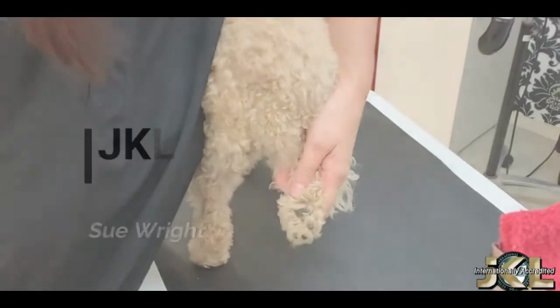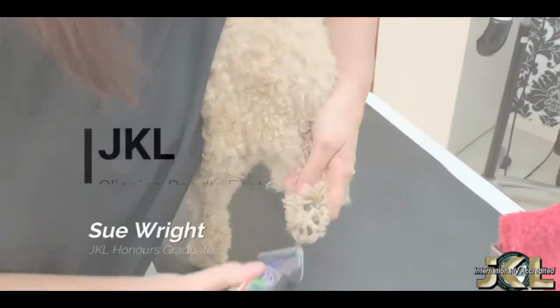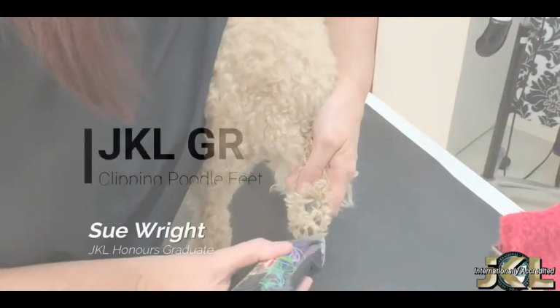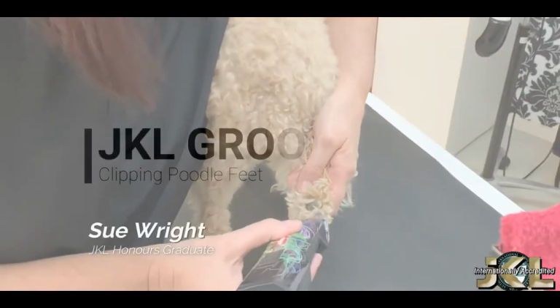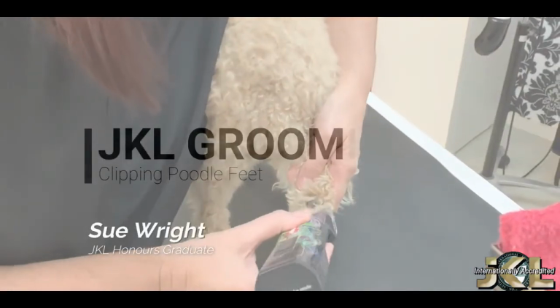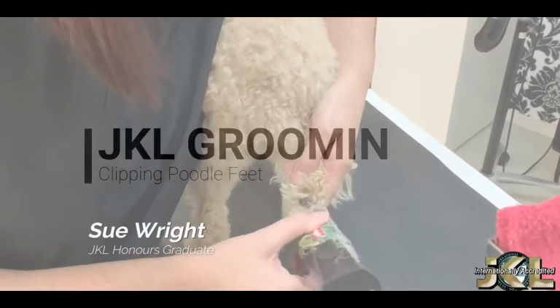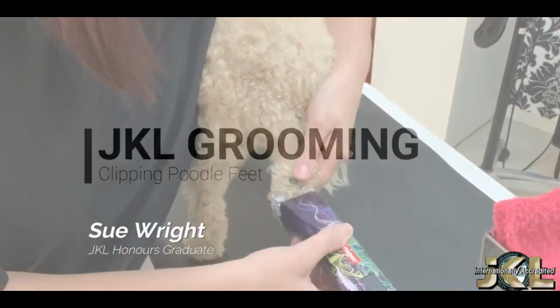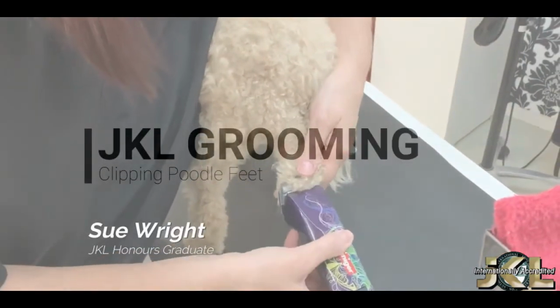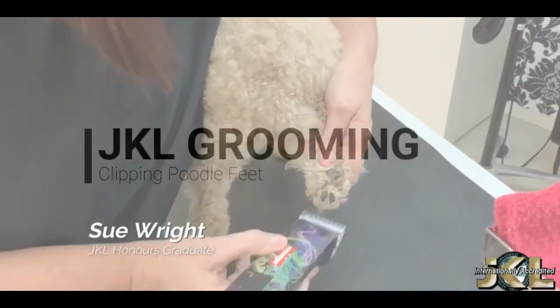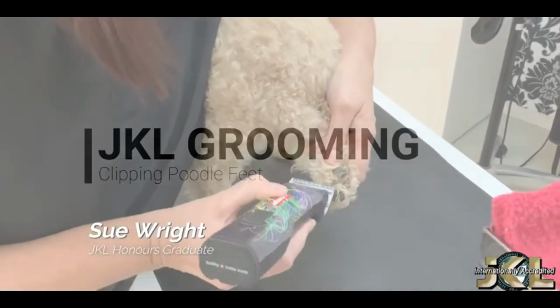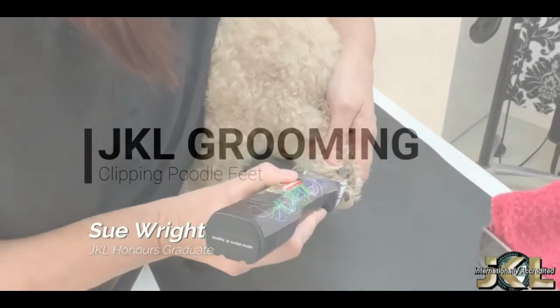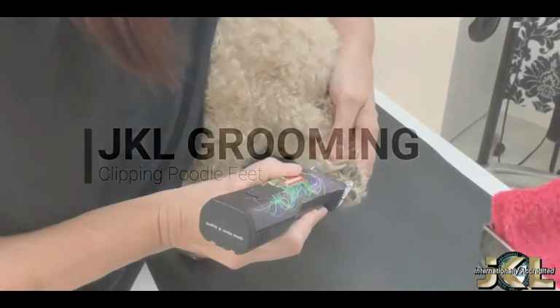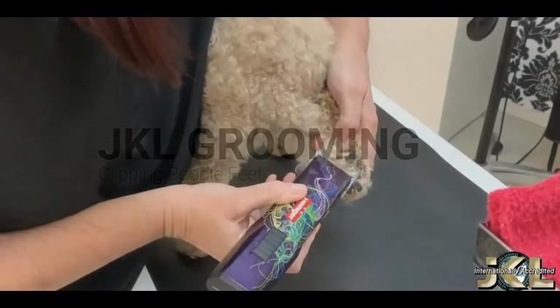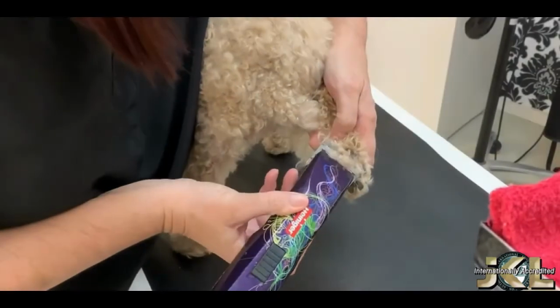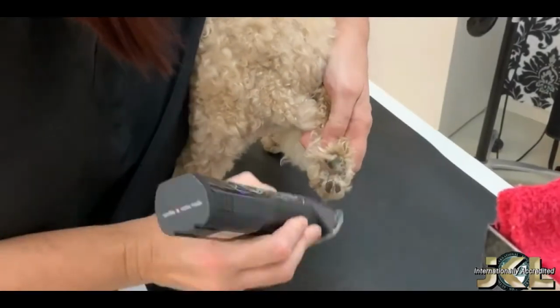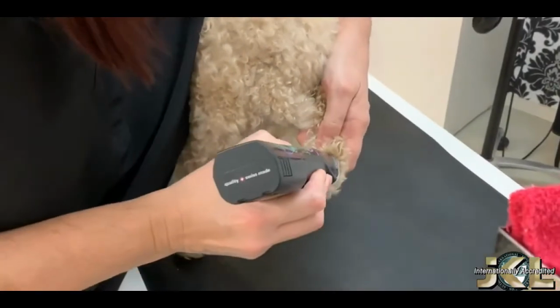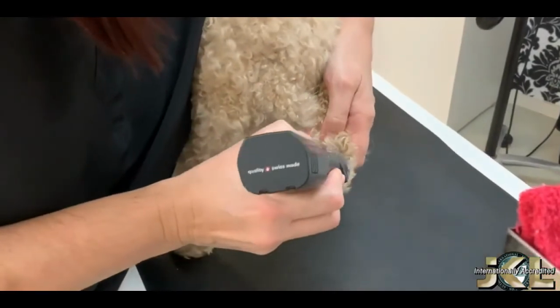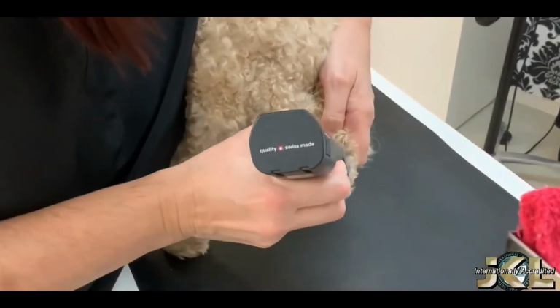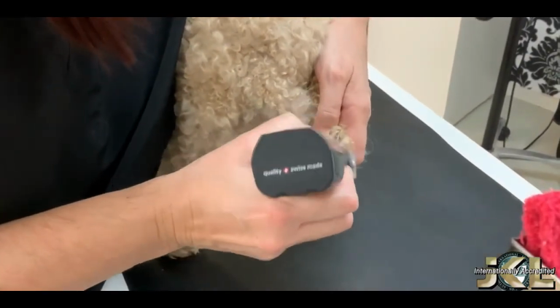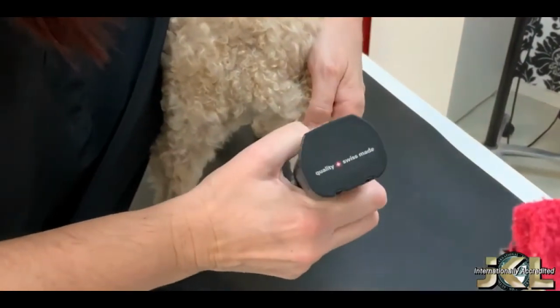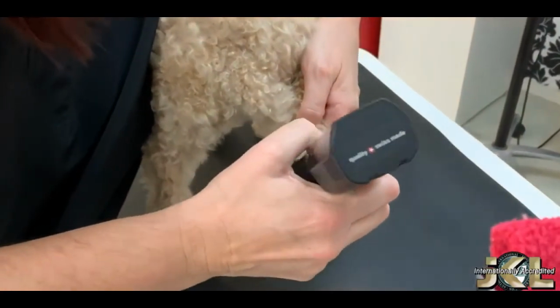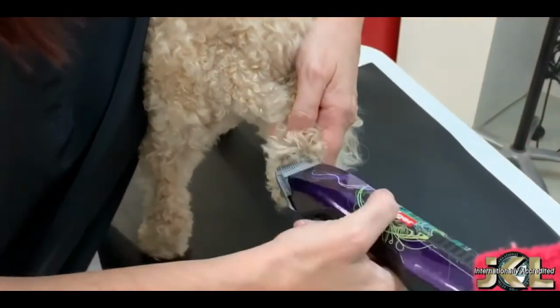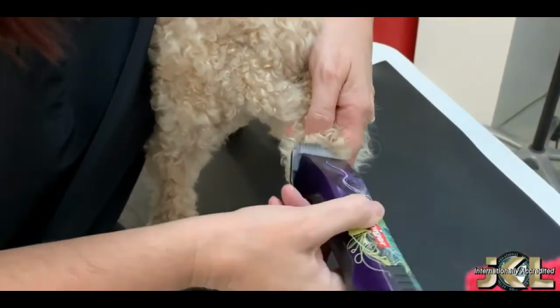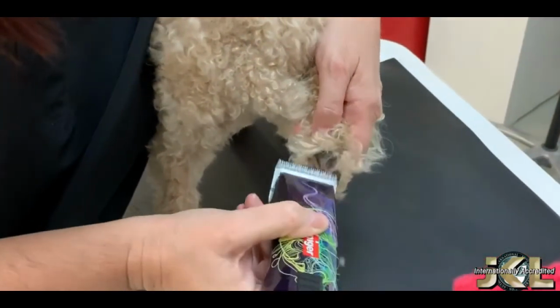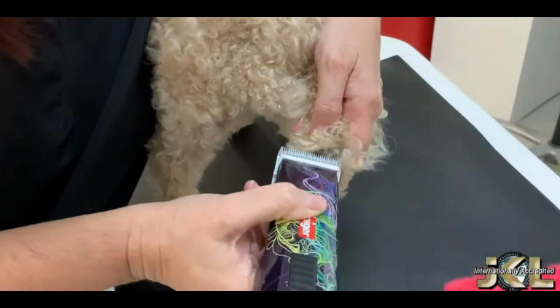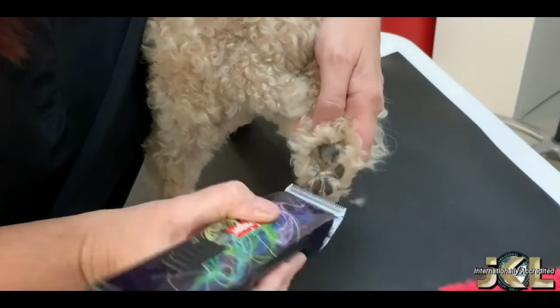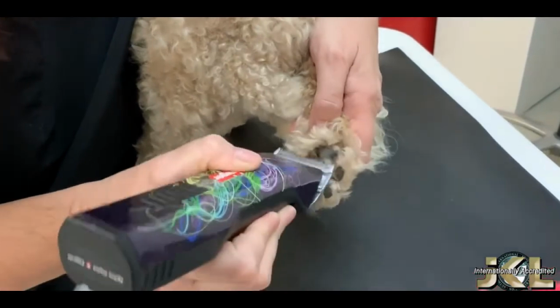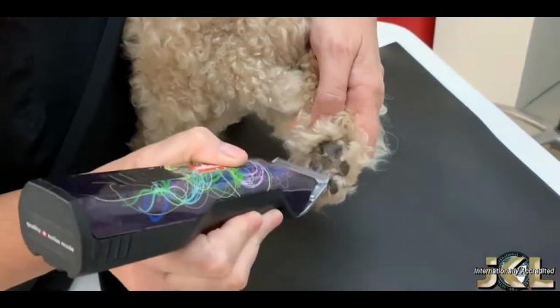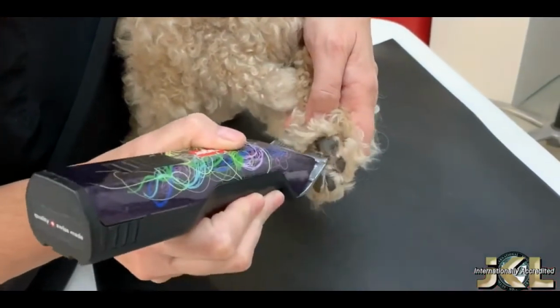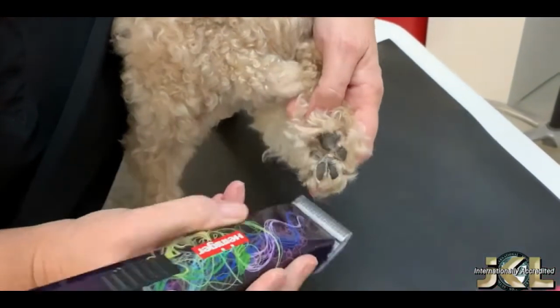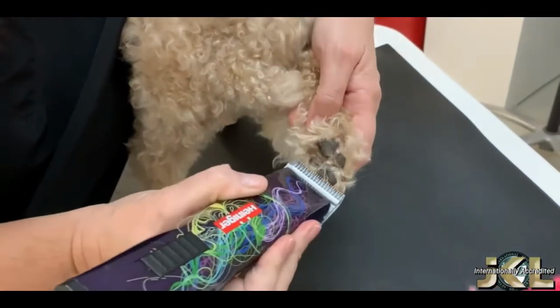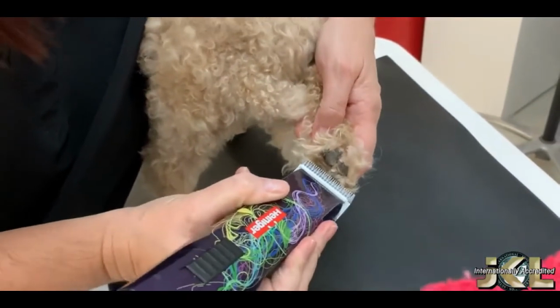Let's begin our poodle feet by clipping the pads. Here I'm using a 30 blade, paying particular attention to the V section underneath the largest pad.